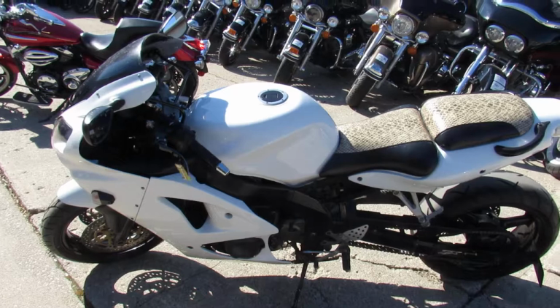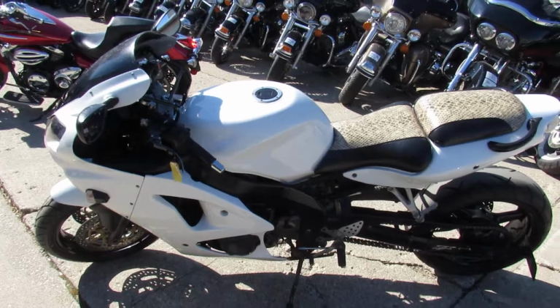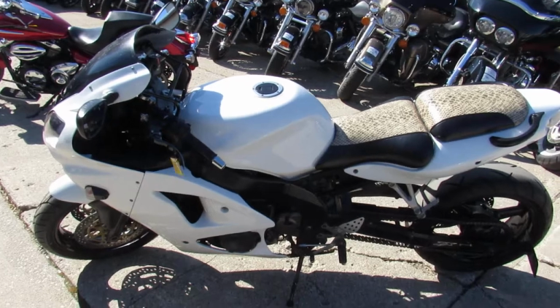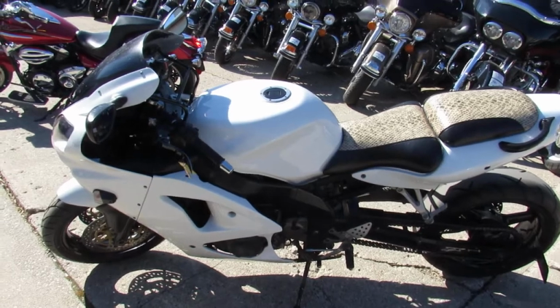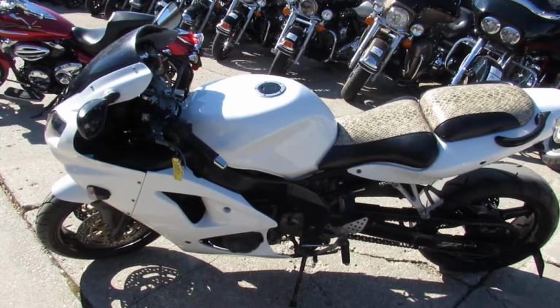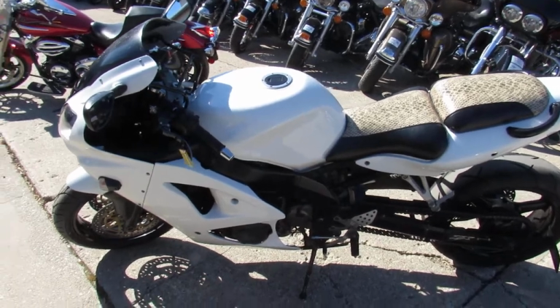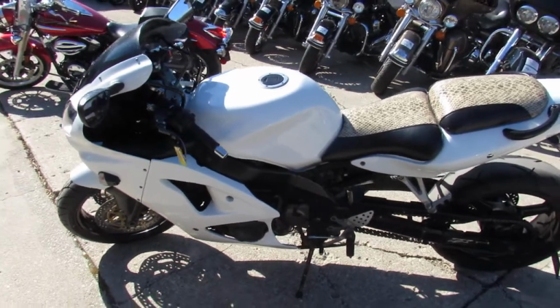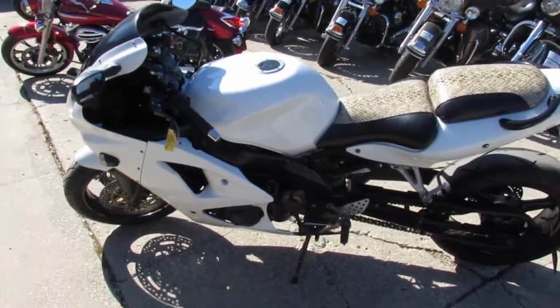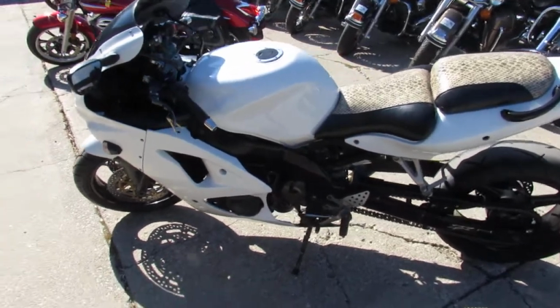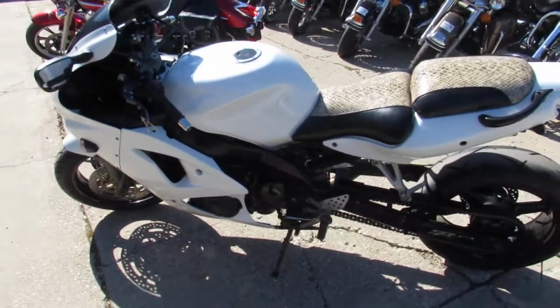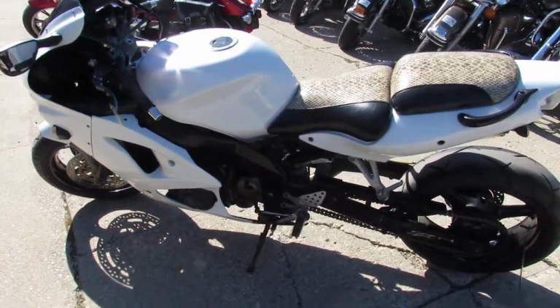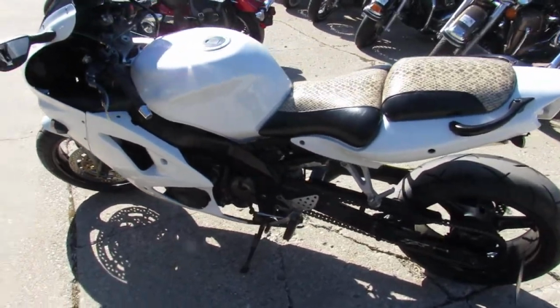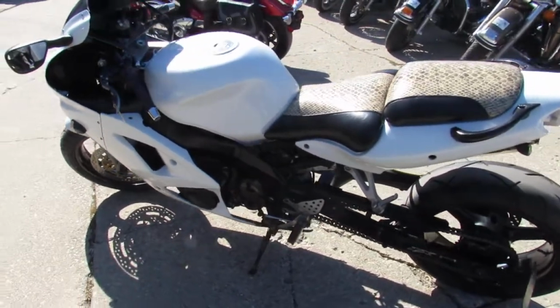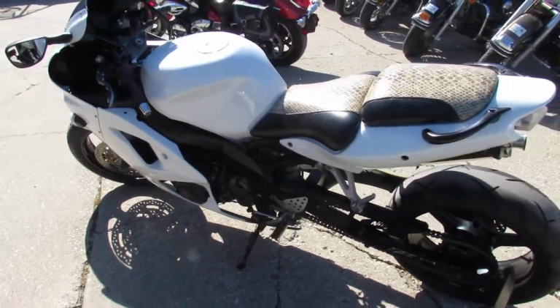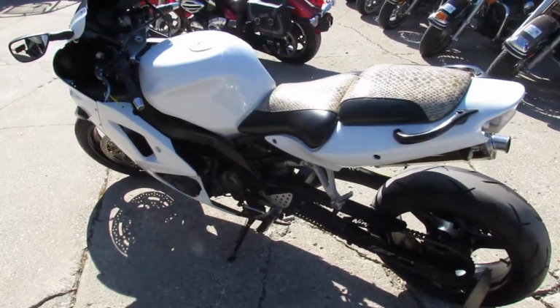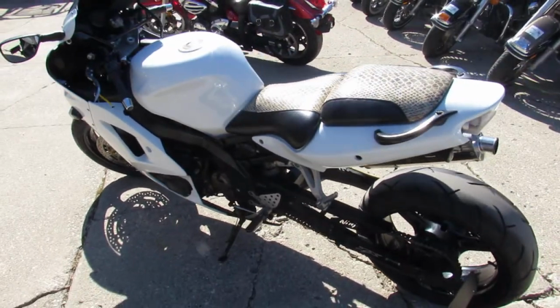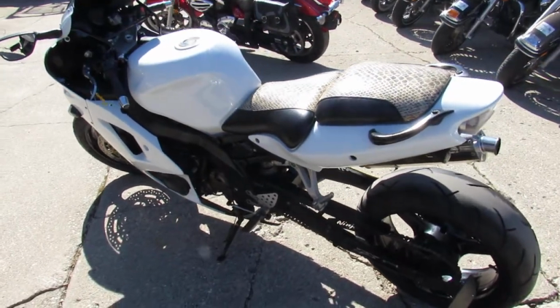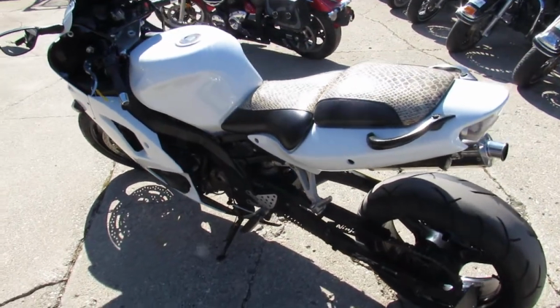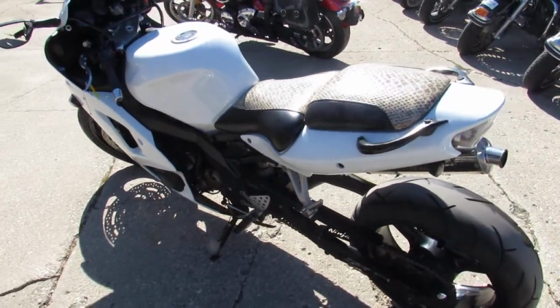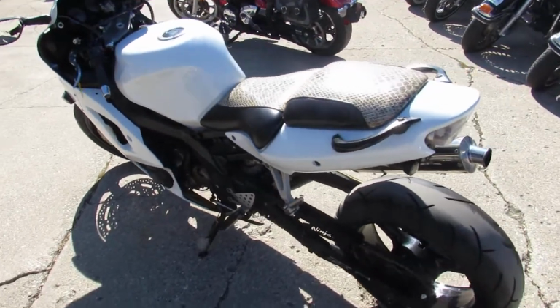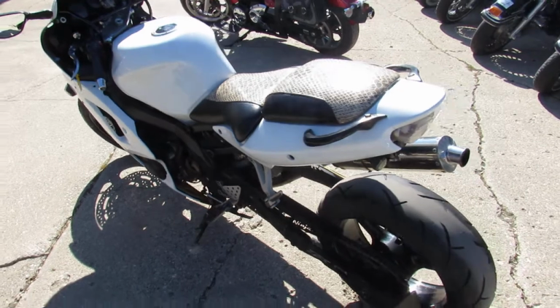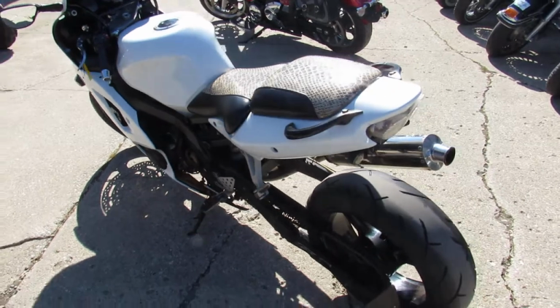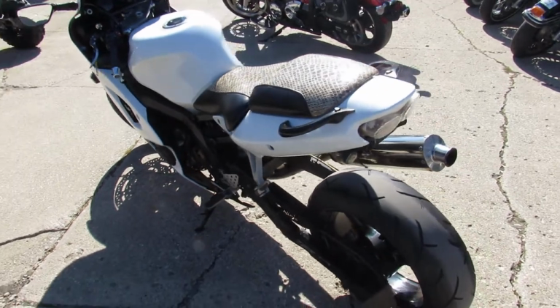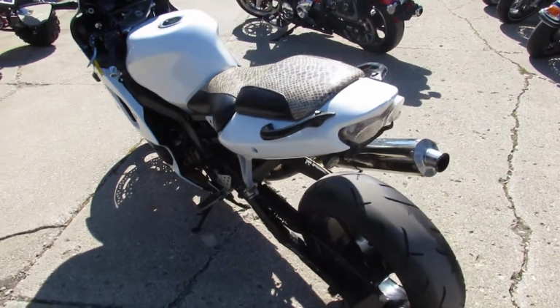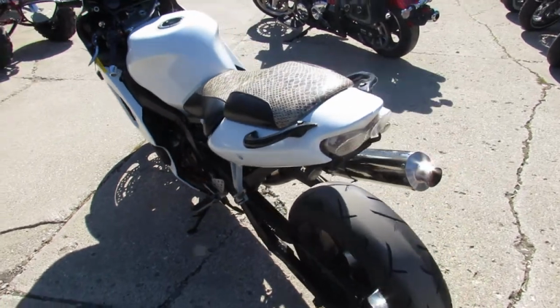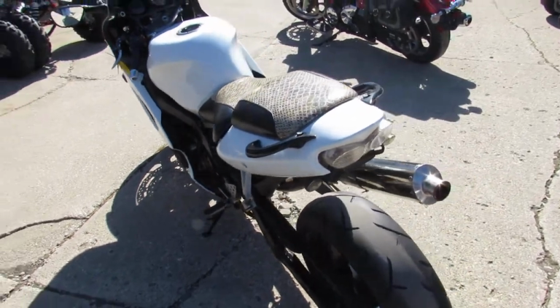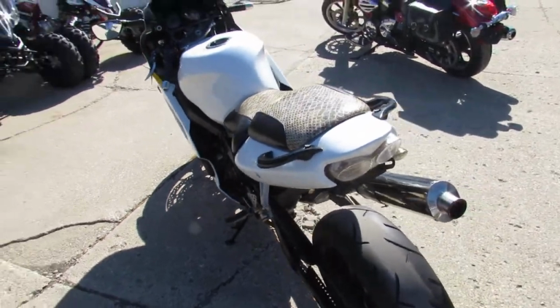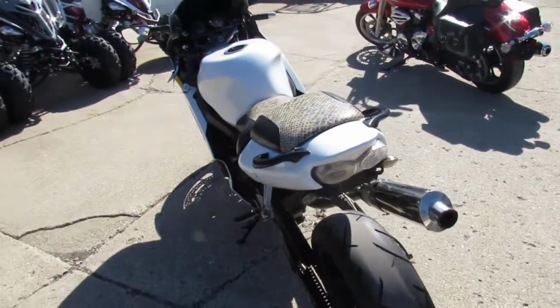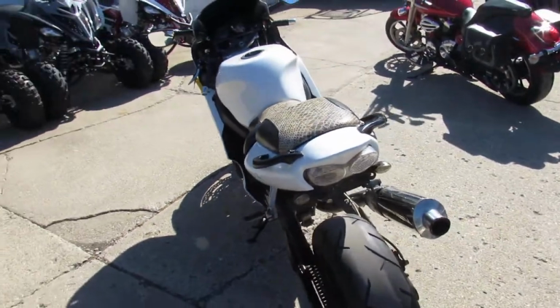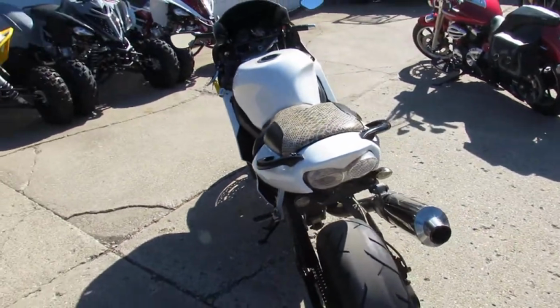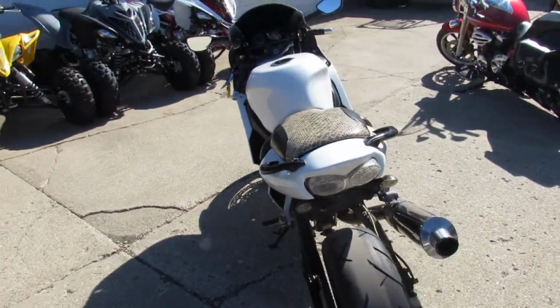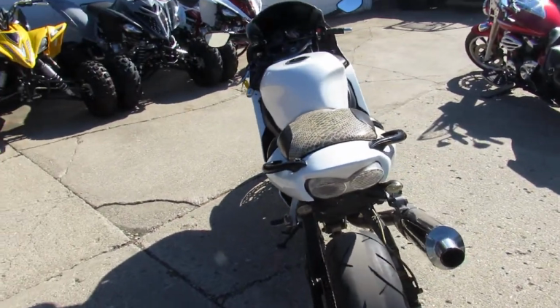Hi guys, it's ProofLogger.com here. Riding season's here — 65 degrees, end of February. And don't miss out on this deal, guys.